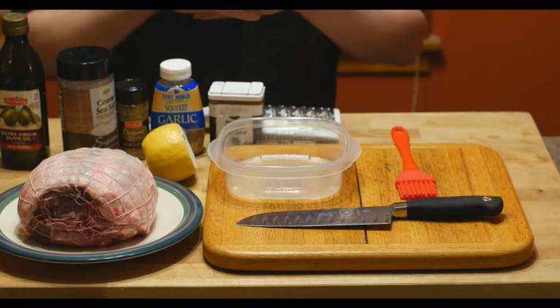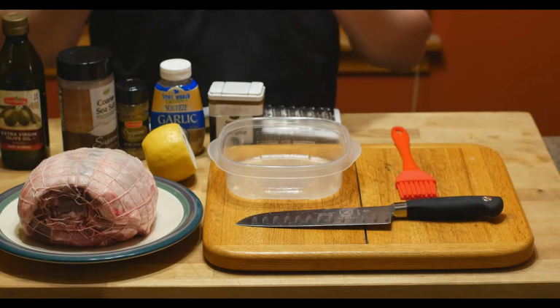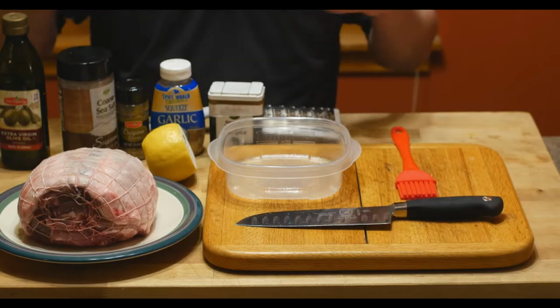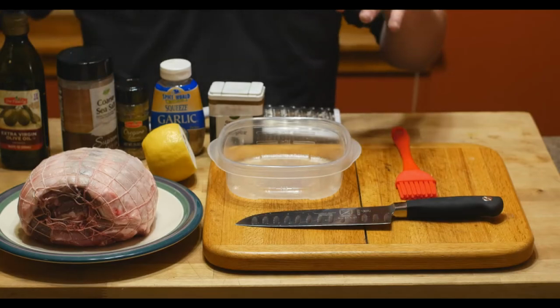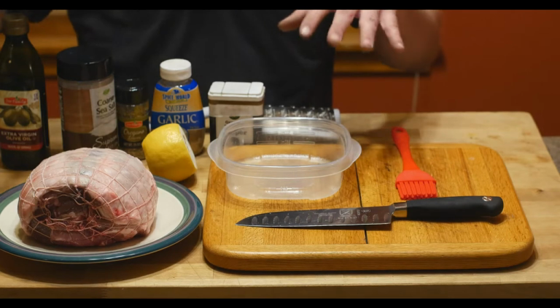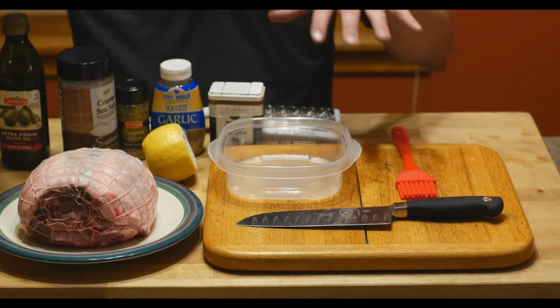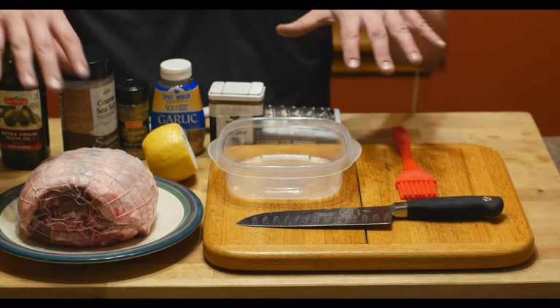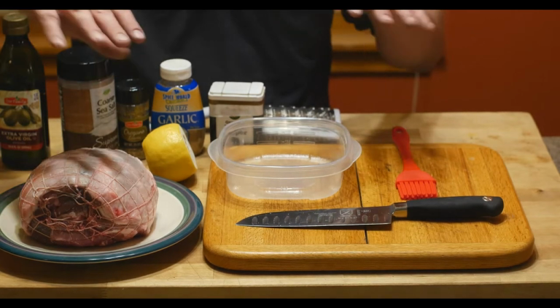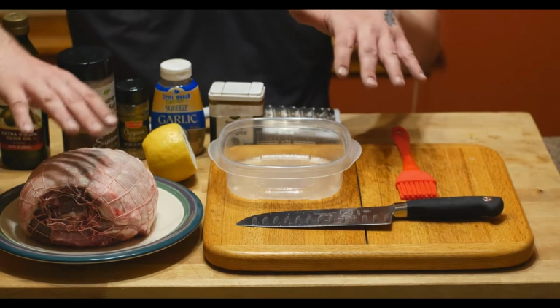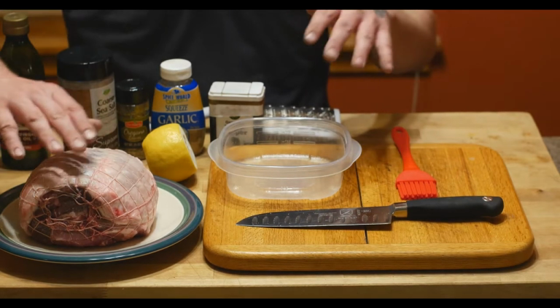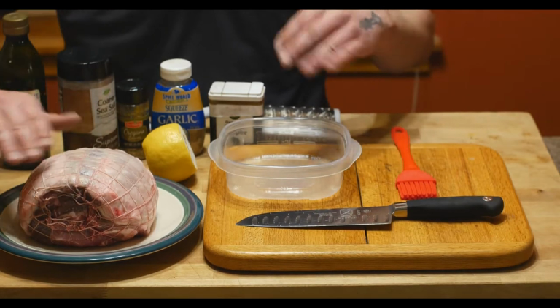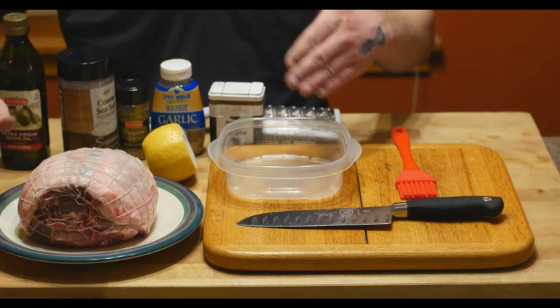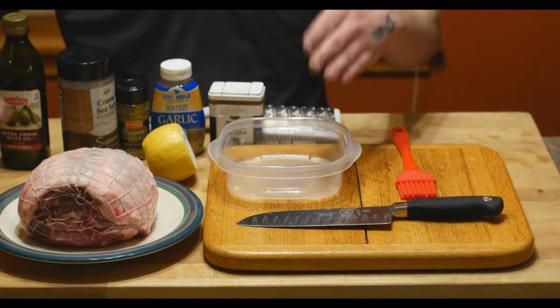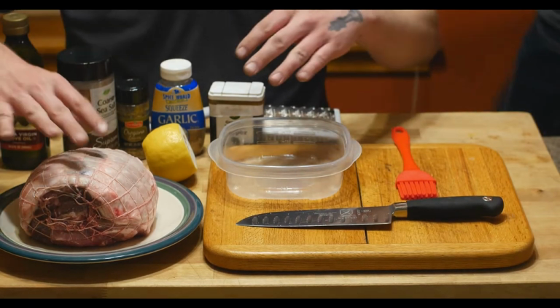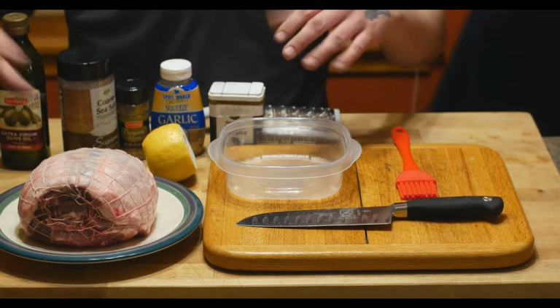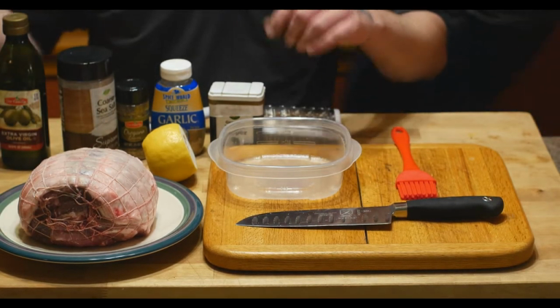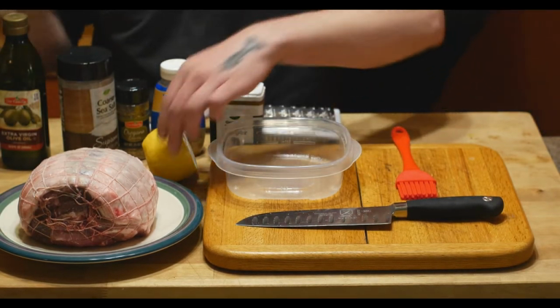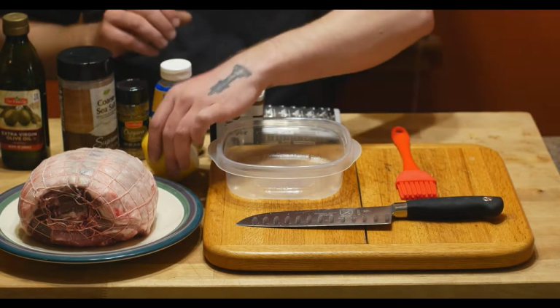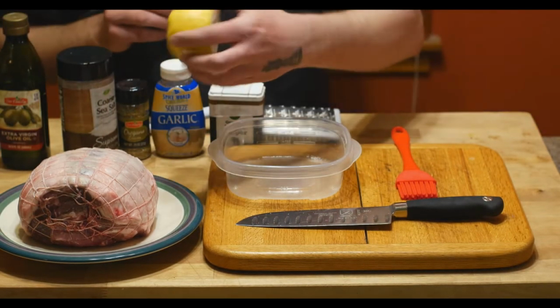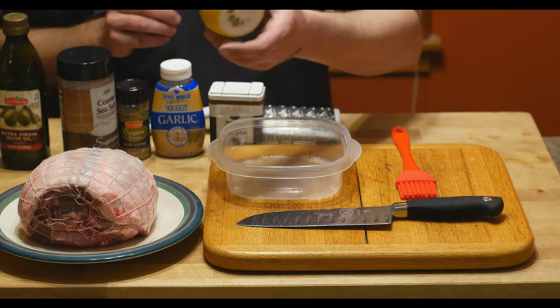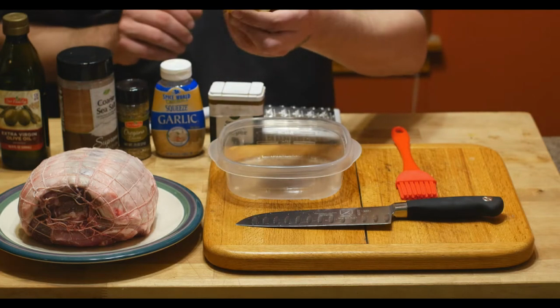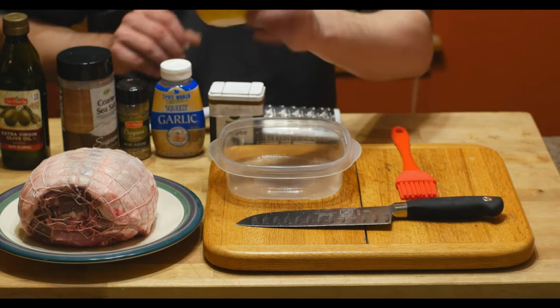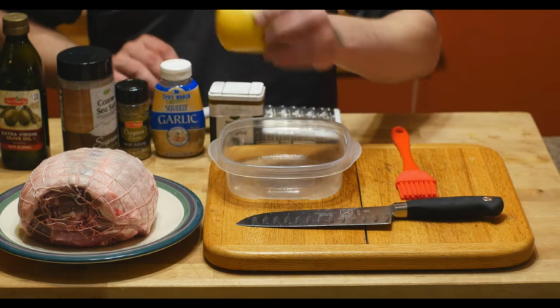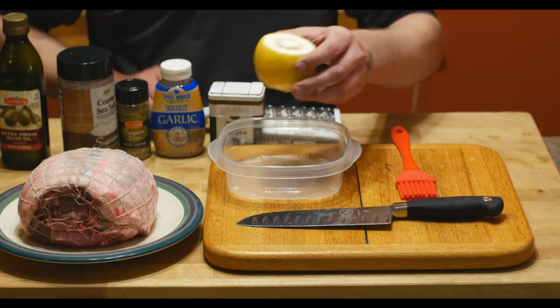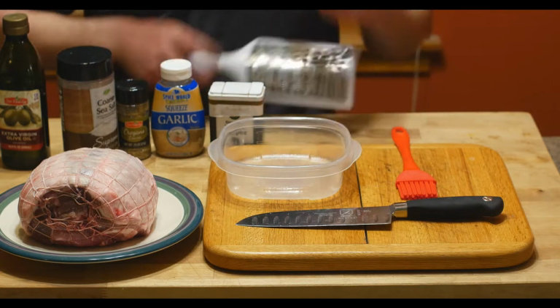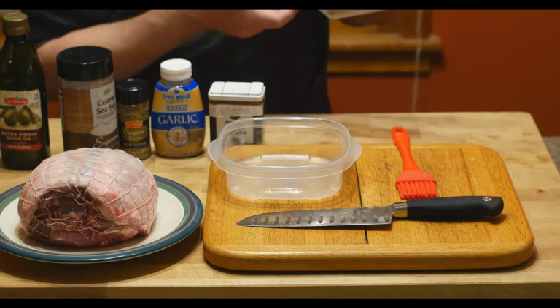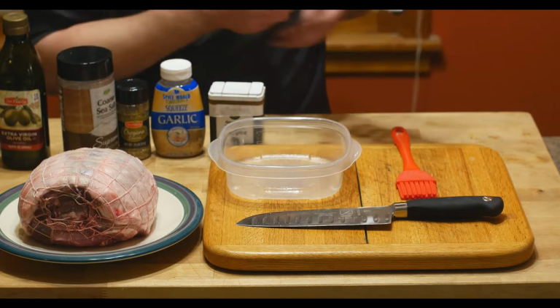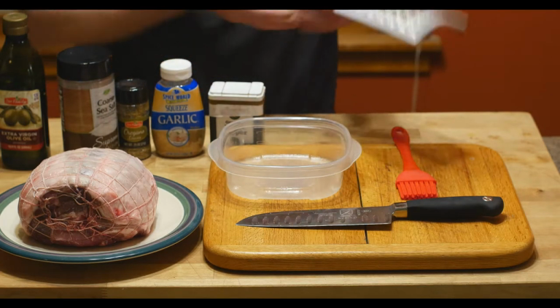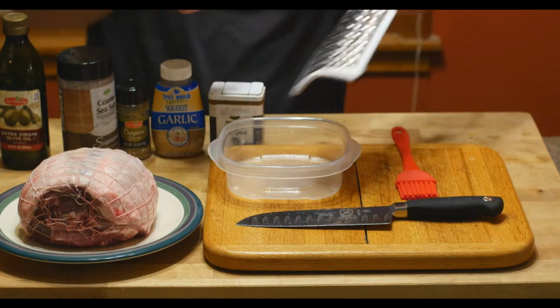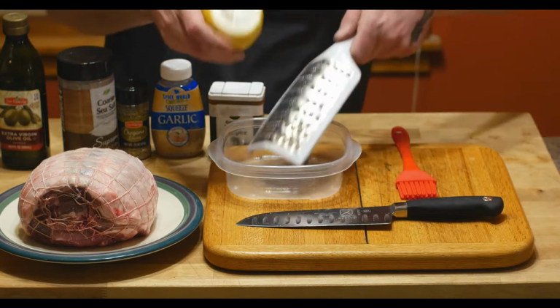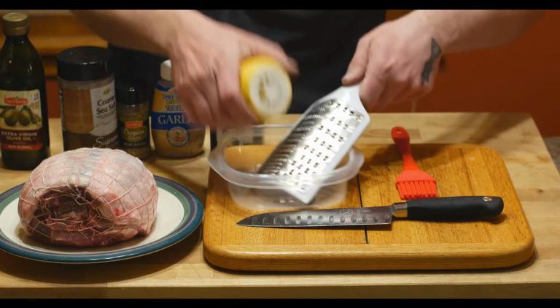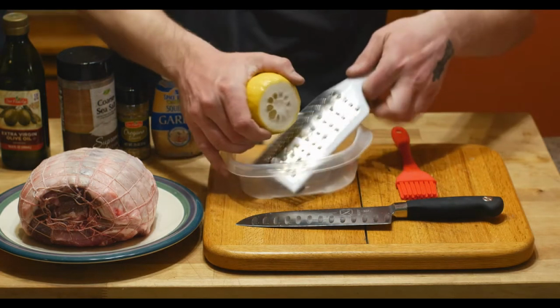Alright, let's start by making our marinade and rub for the lamb roast here. We're going to start by zesting the lemon. Put that right into our bowl here.